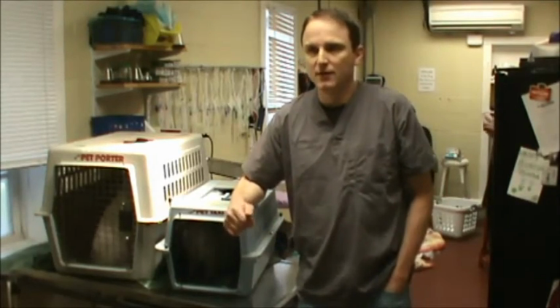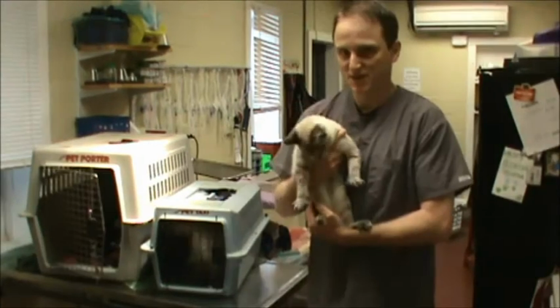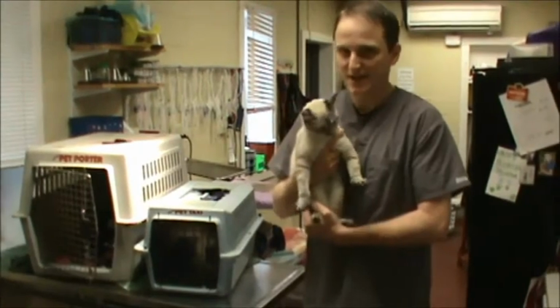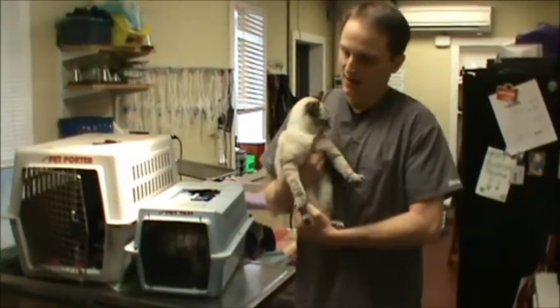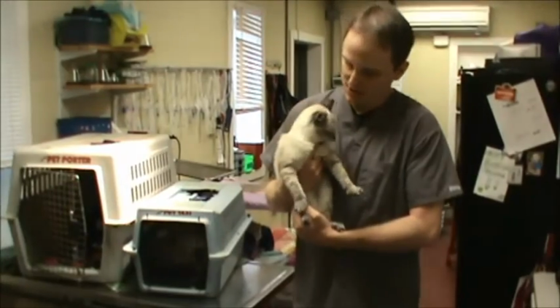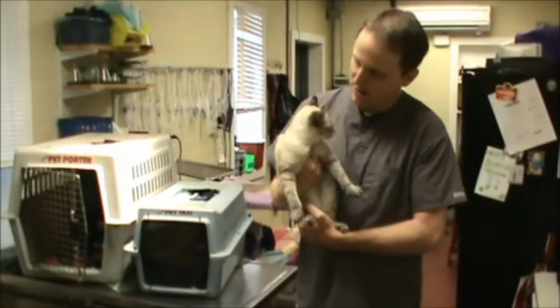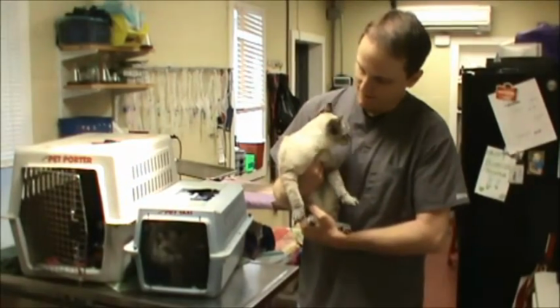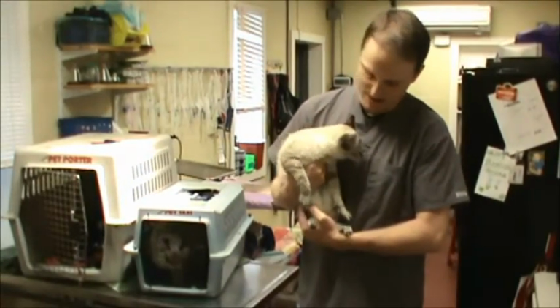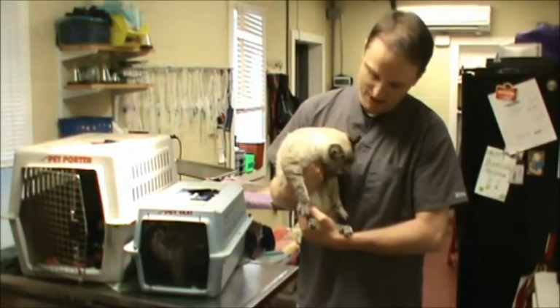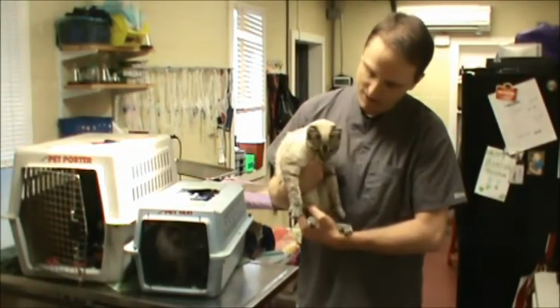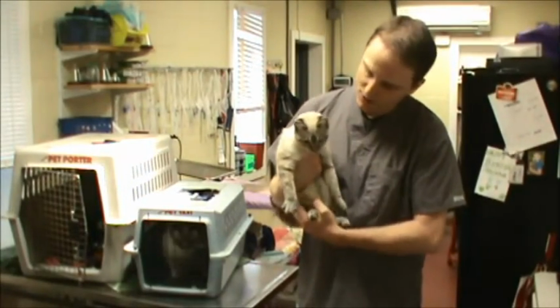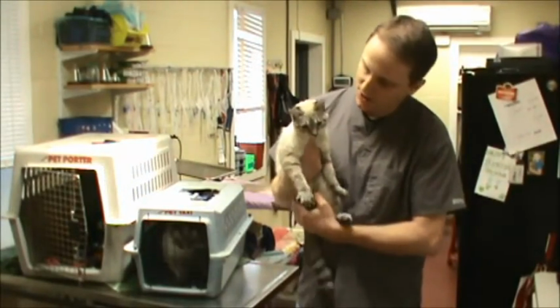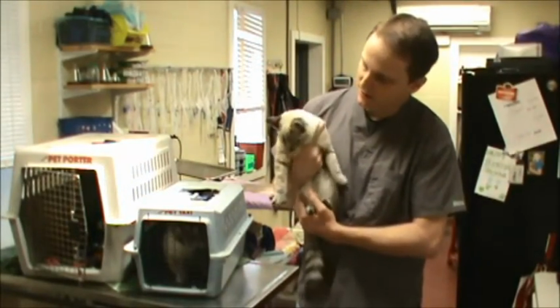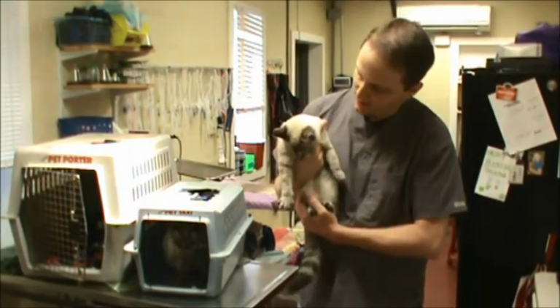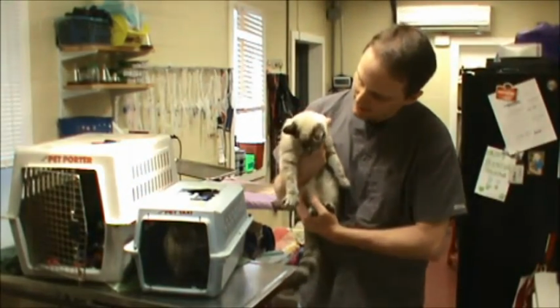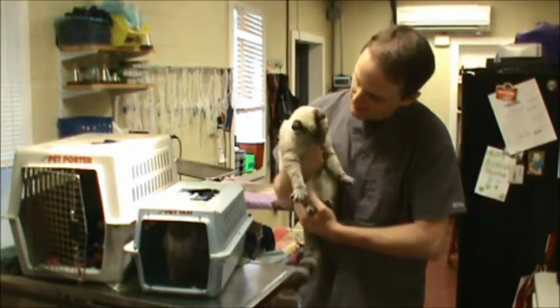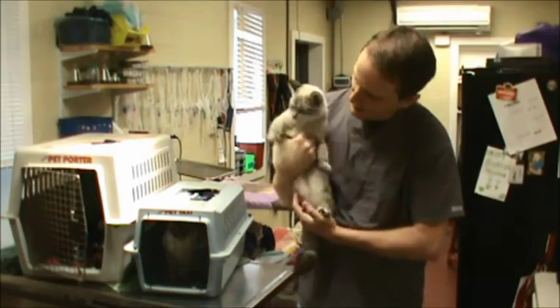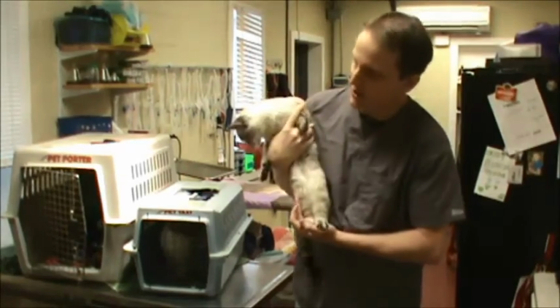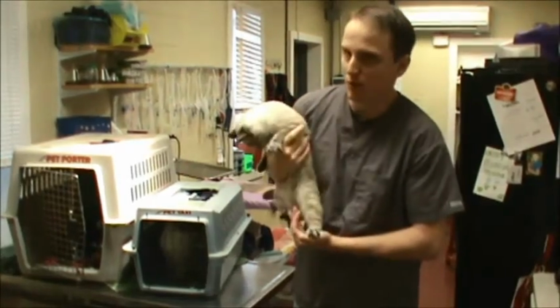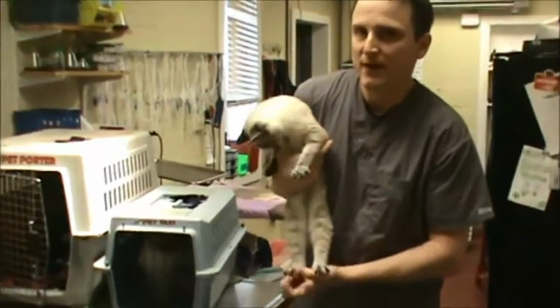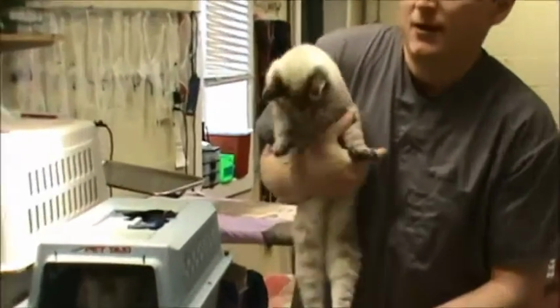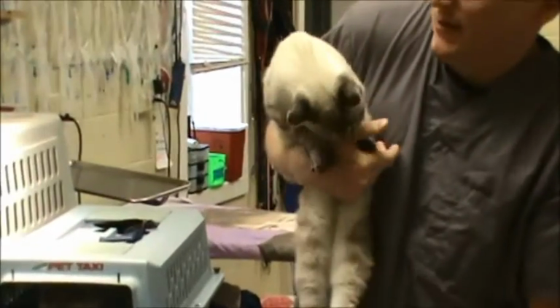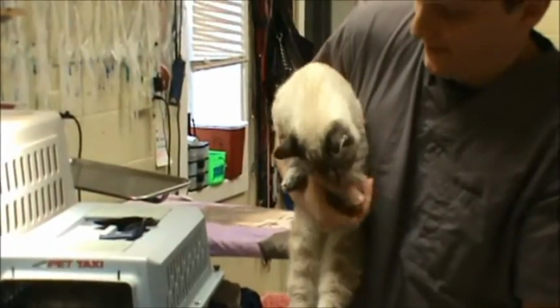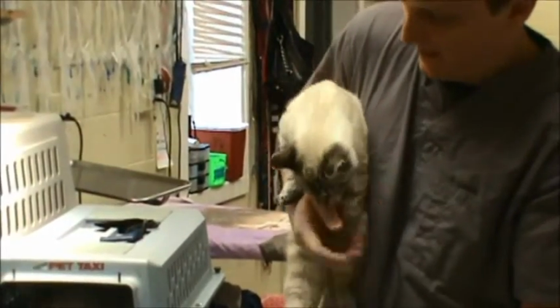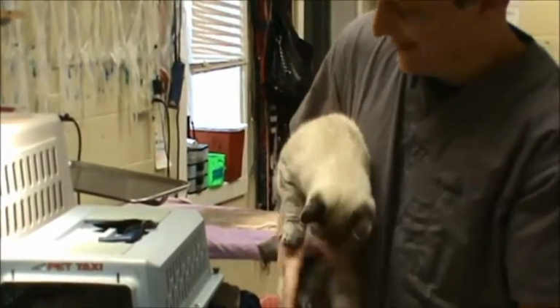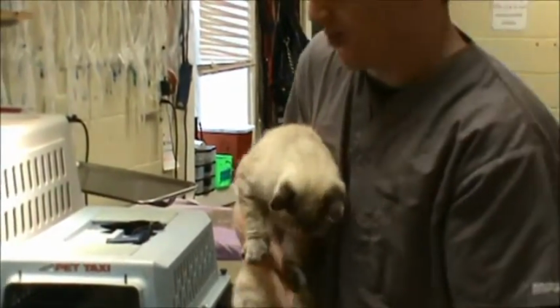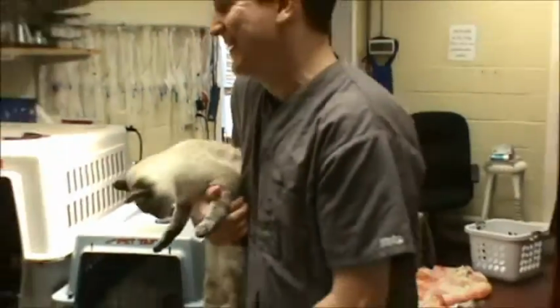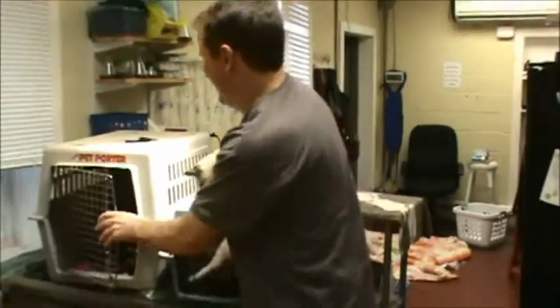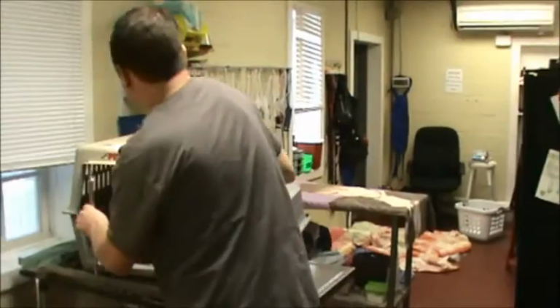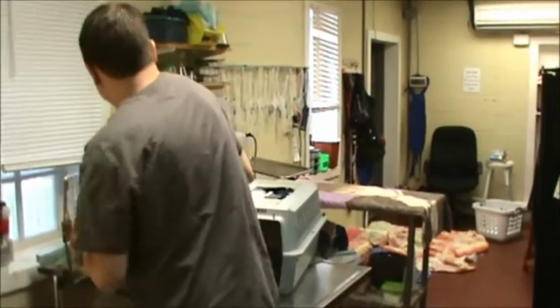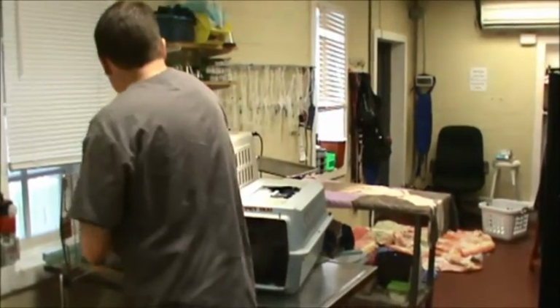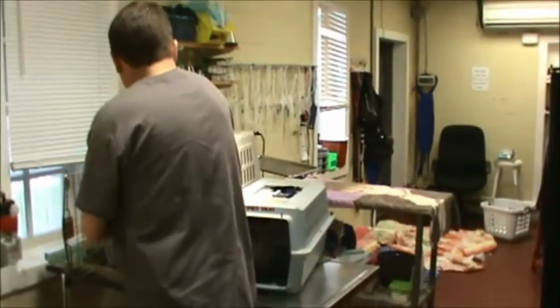This one's Heidi. She's a little bit better off. She has a little bit of a corneal scar on her left eye. Her right eye is pretty much normal. I'm going to put her back — a little bit feisty.